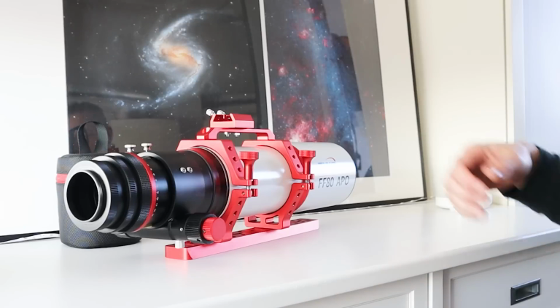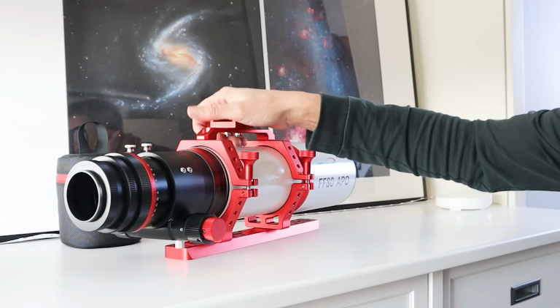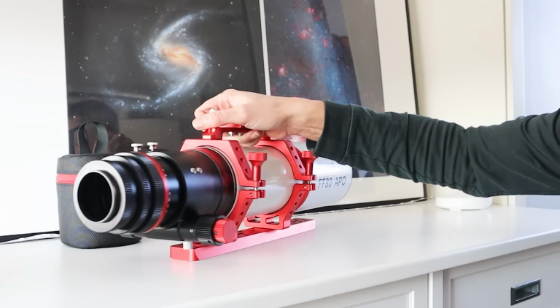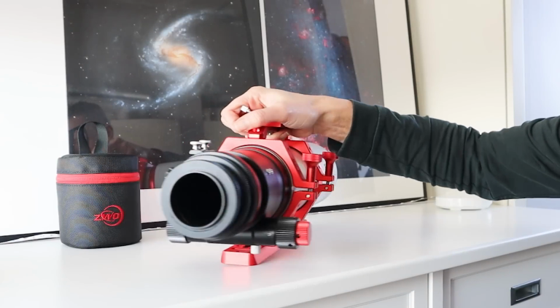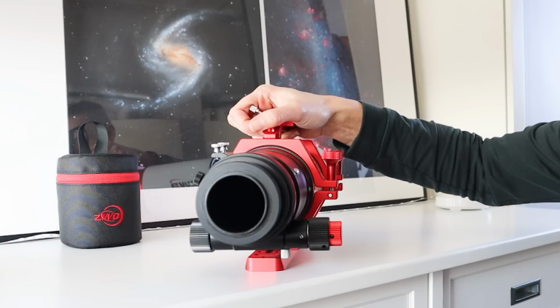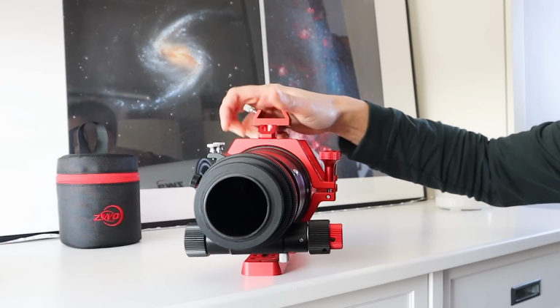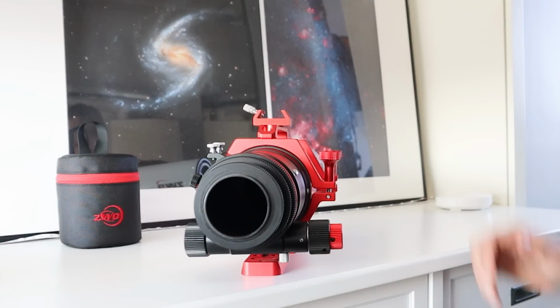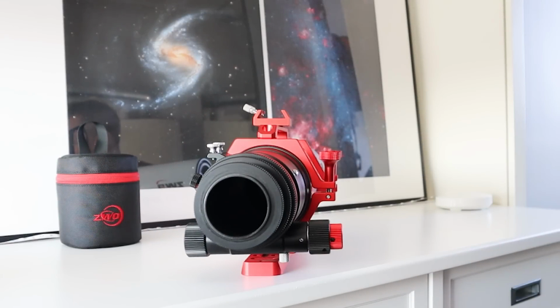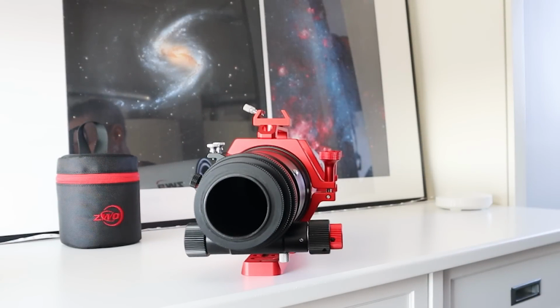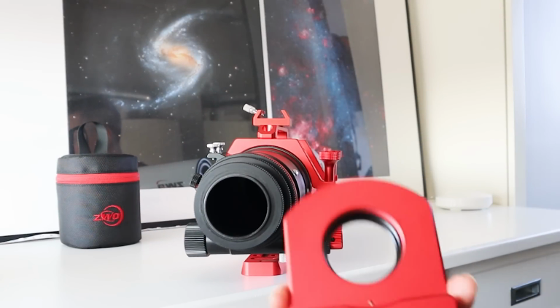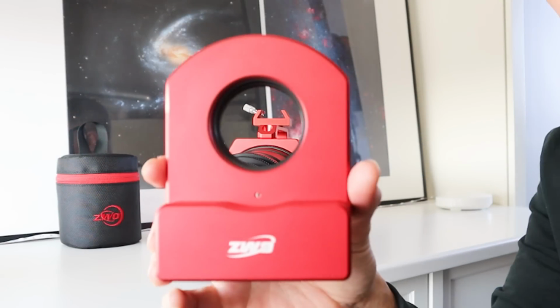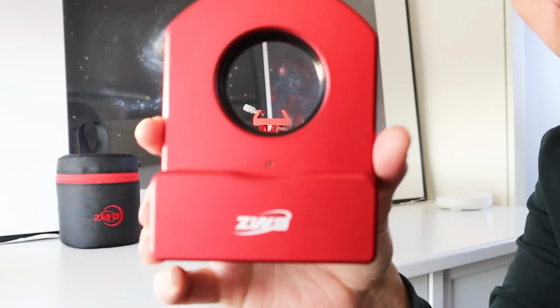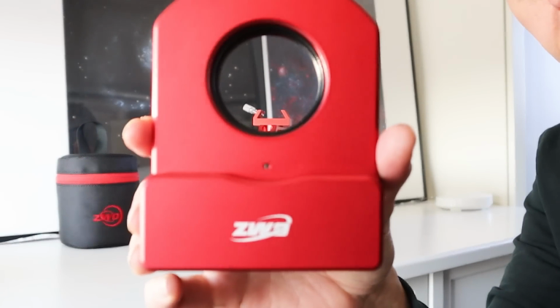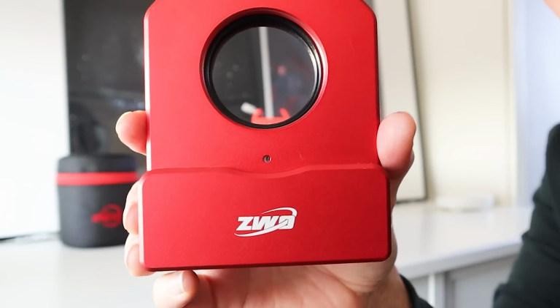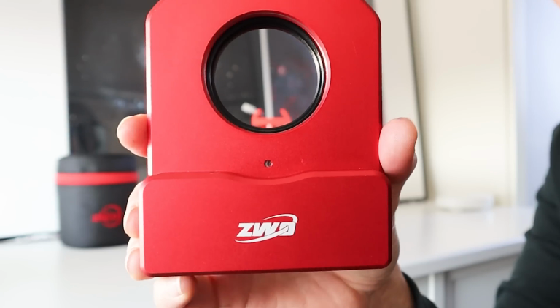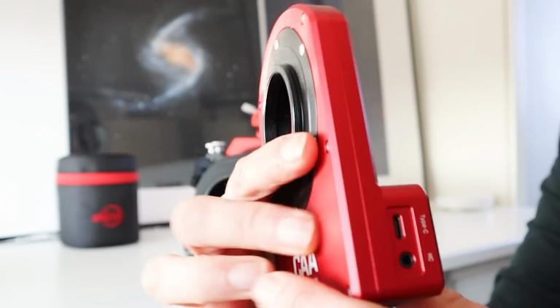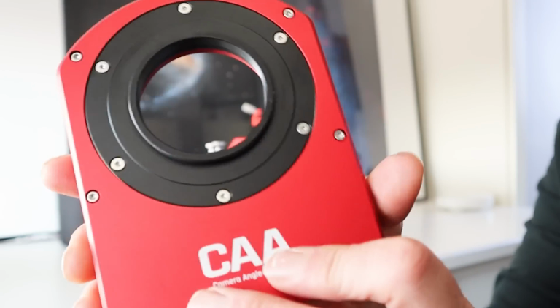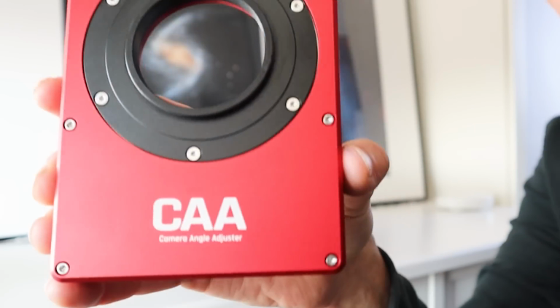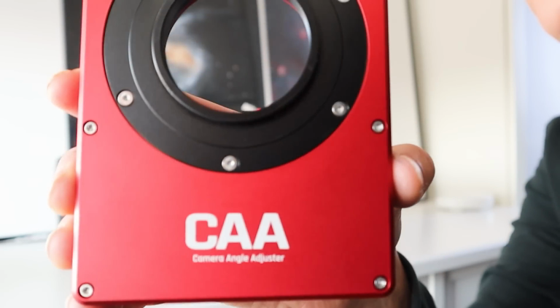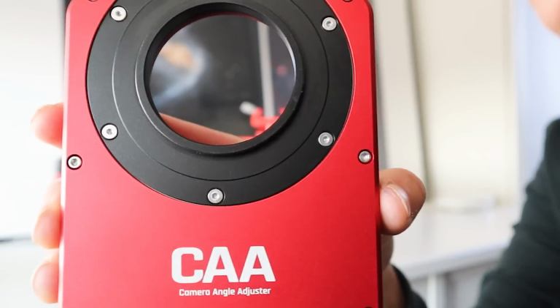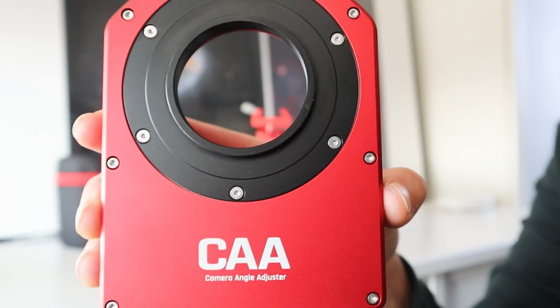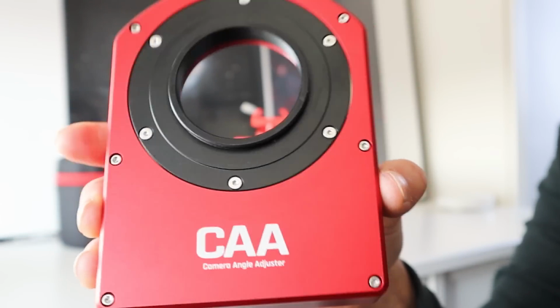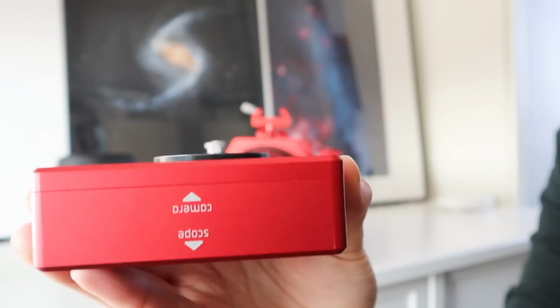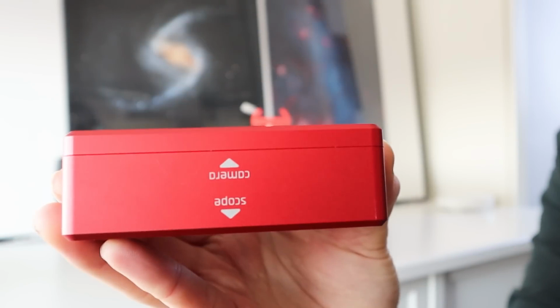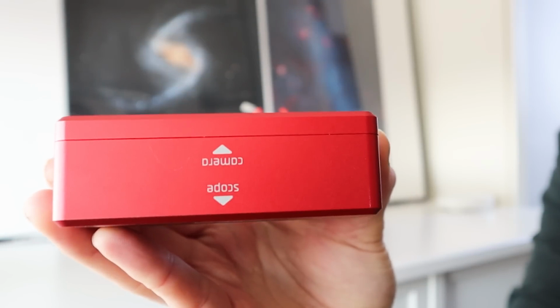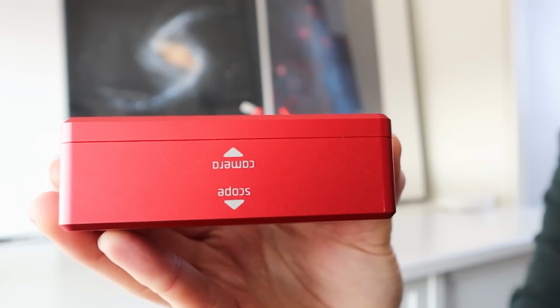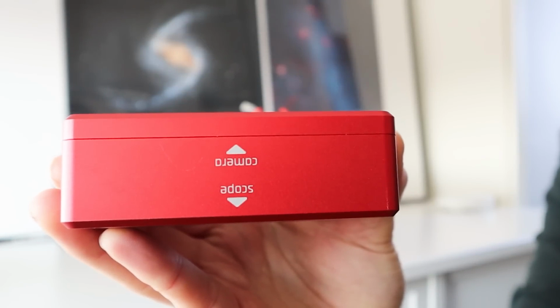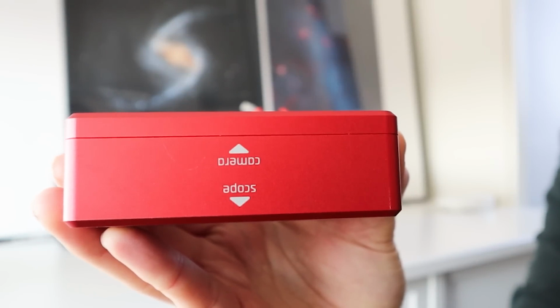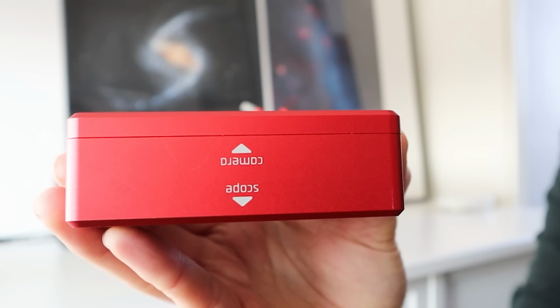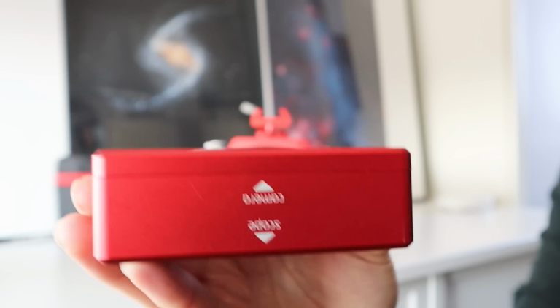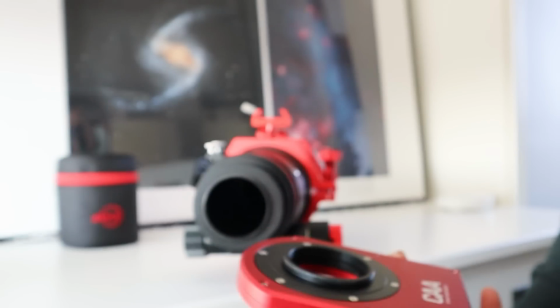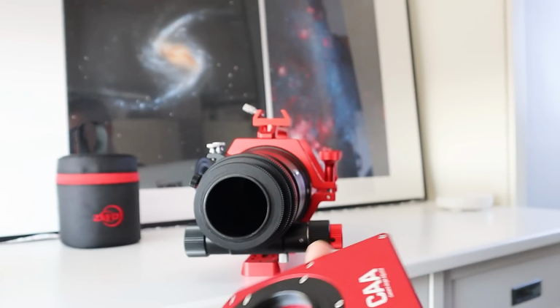Setting up the electronic rotator, or as ZWO calls it, the Camera Angle Adjuster, is really simple. The rotator comes as a single piece of hardware with clear arrows indicating which end should connect to the telescope and camera. Installing it on my refractor was very easy.